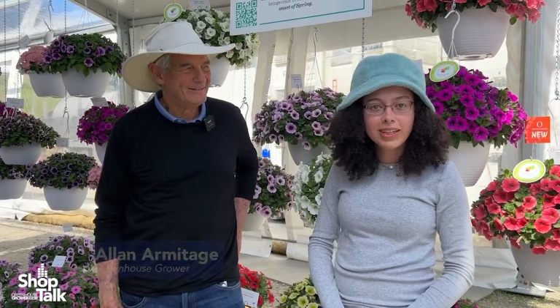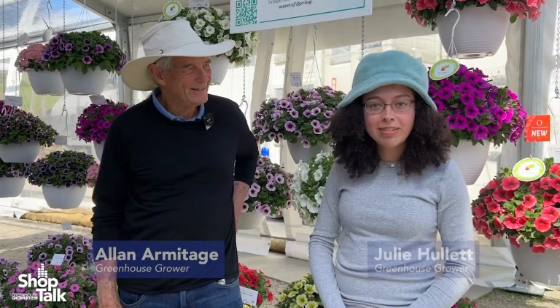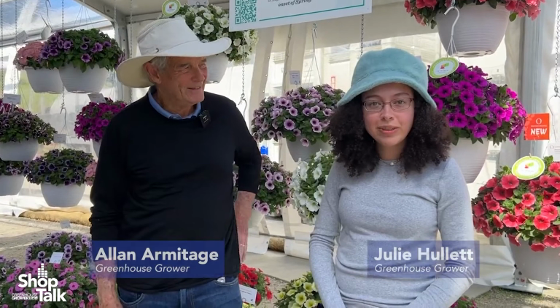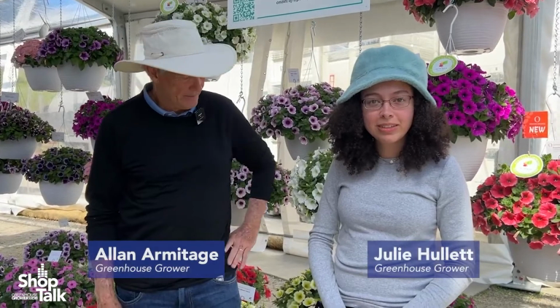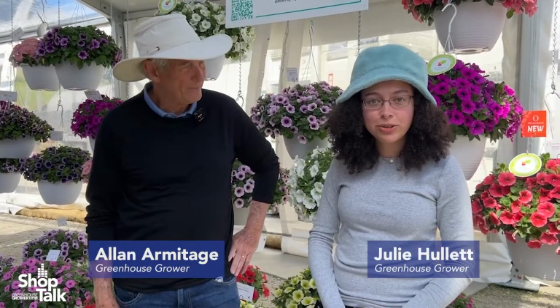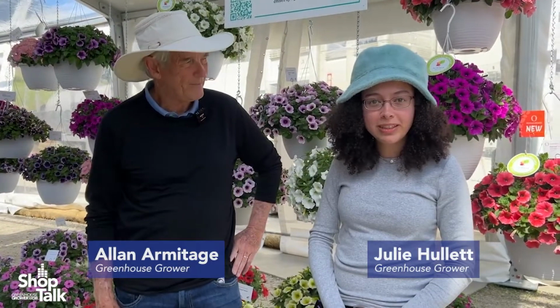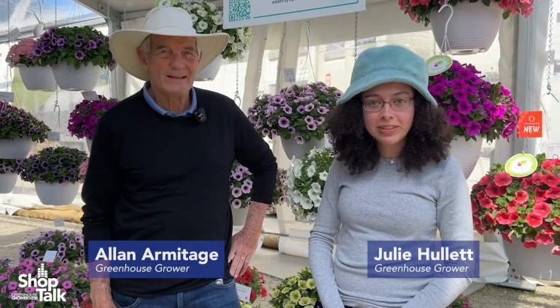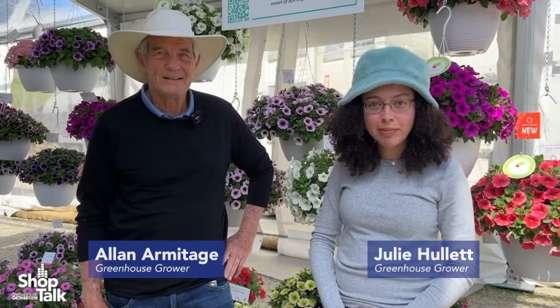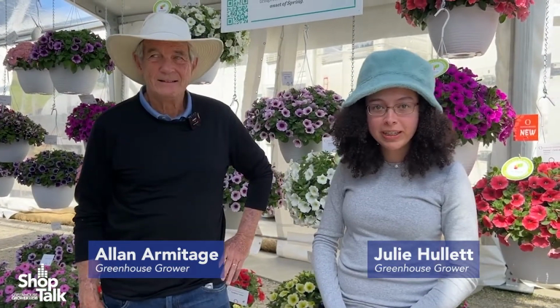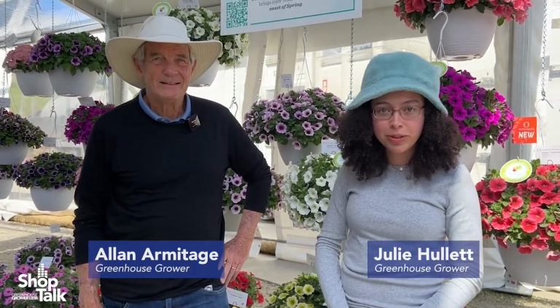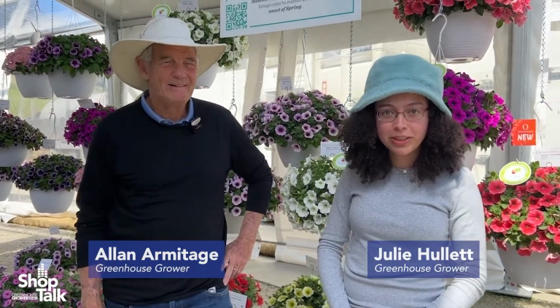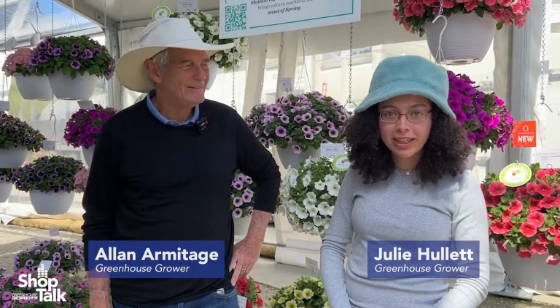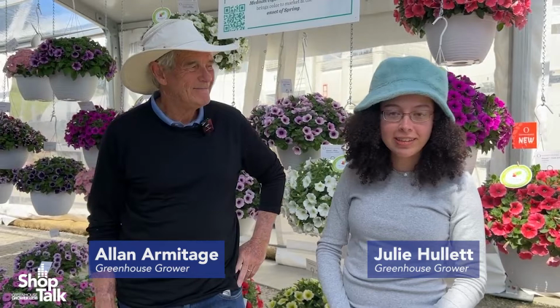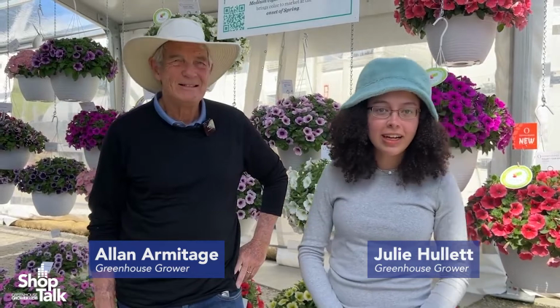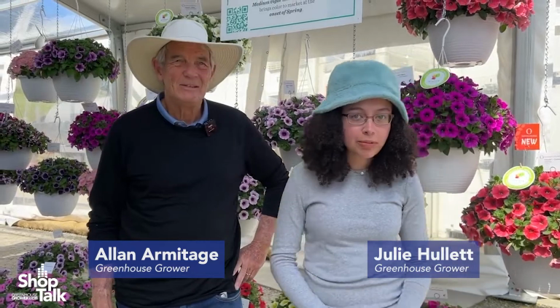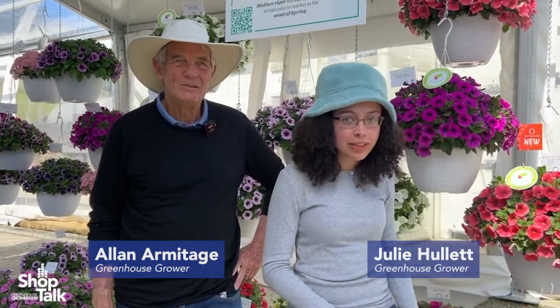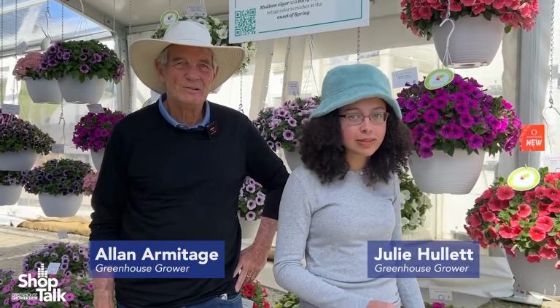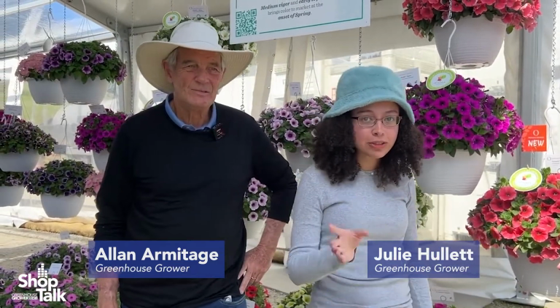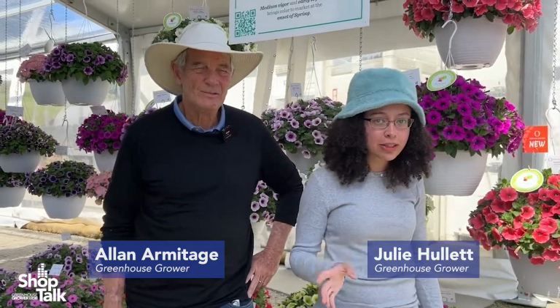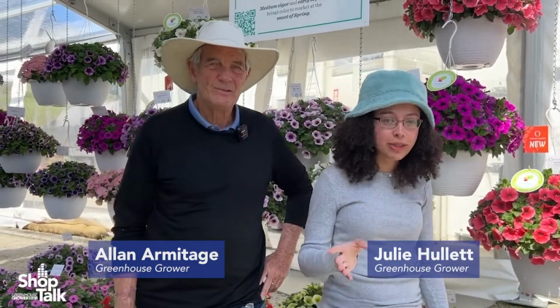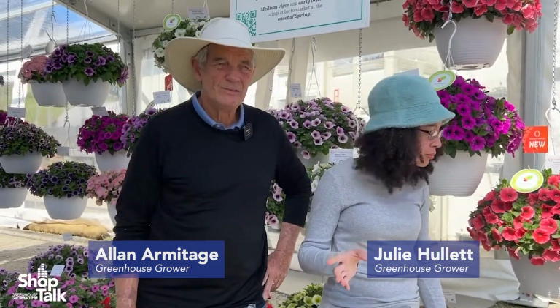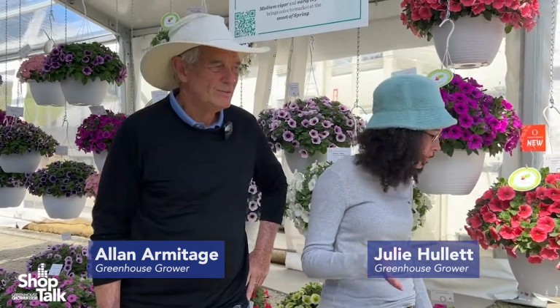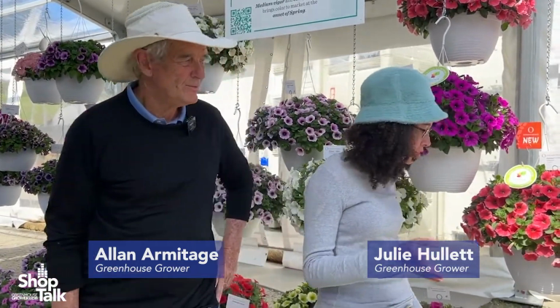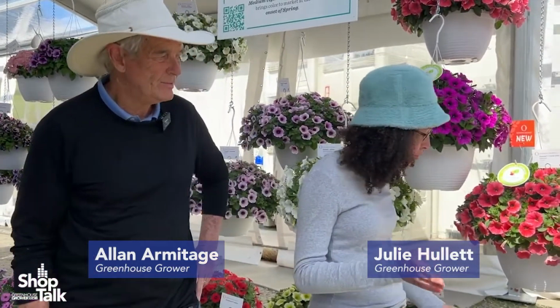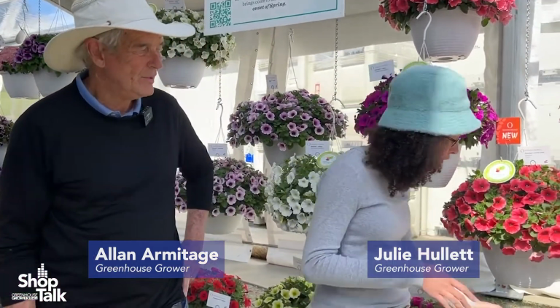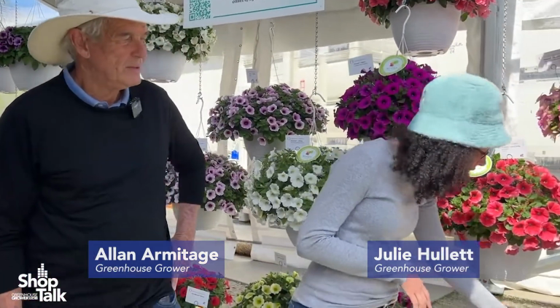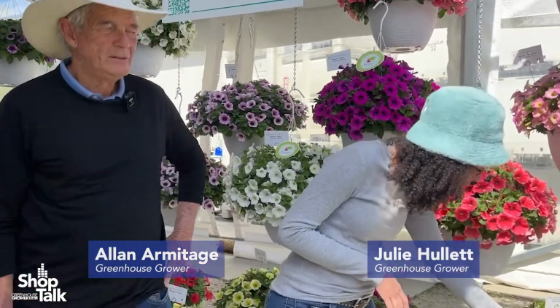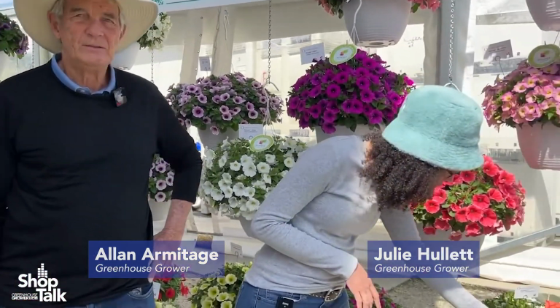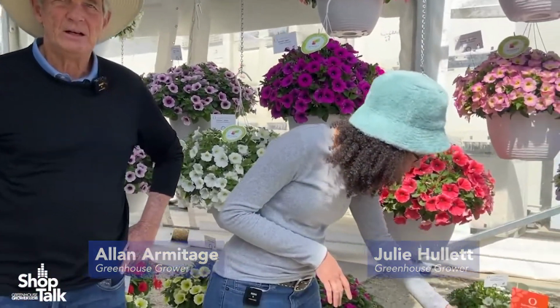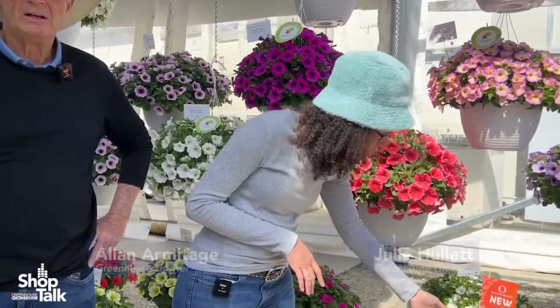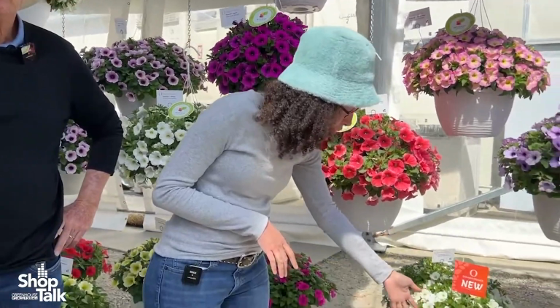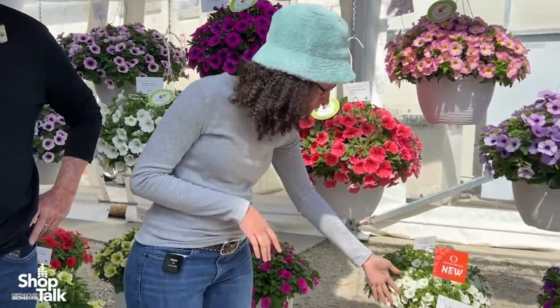Hey everyone, it's Julie and Dr. A back at Dümmen Orange at KAS. And one of the things that really stood out to me was this new variety from Durable Elm Petunia.